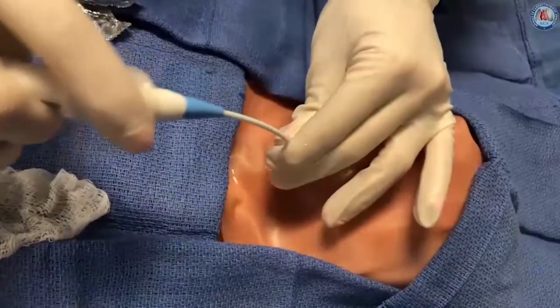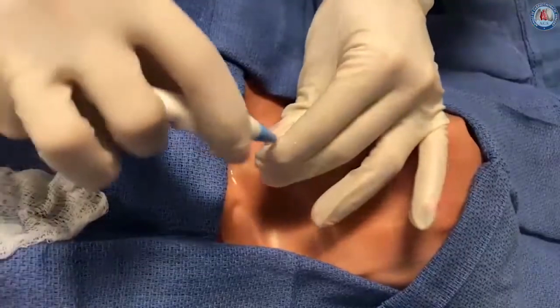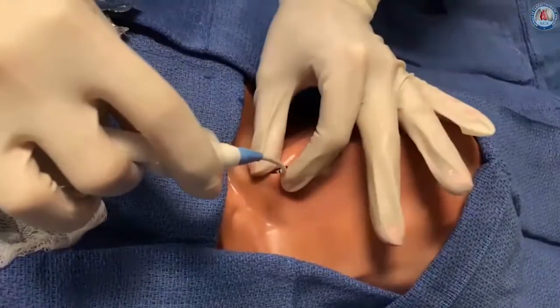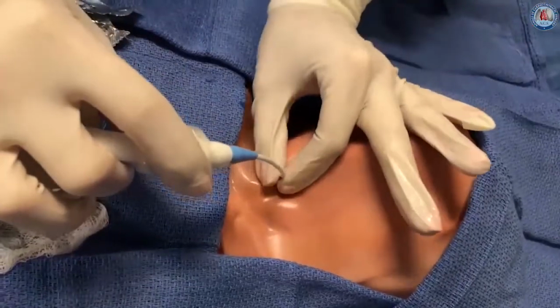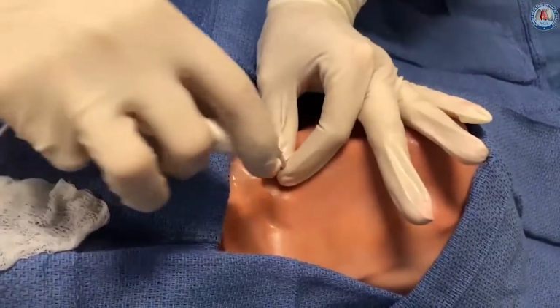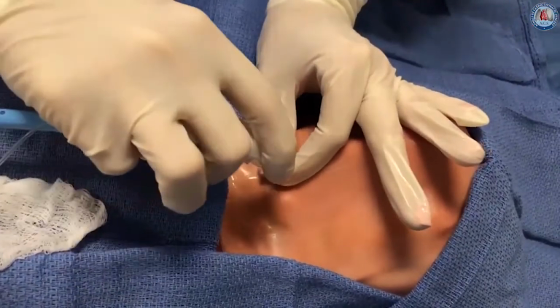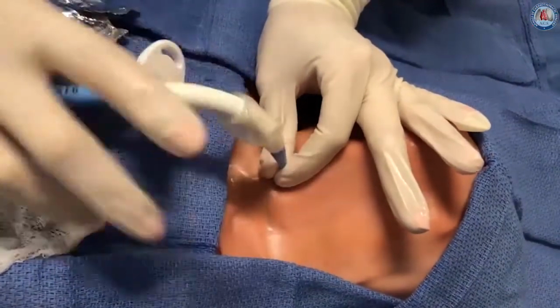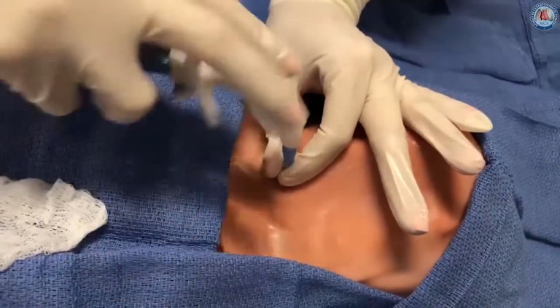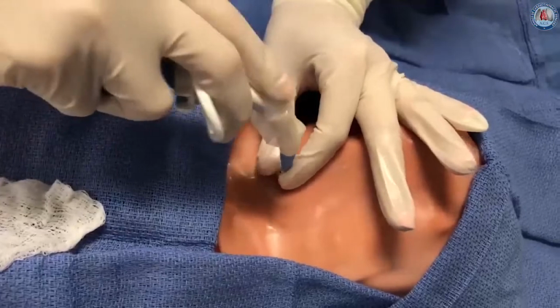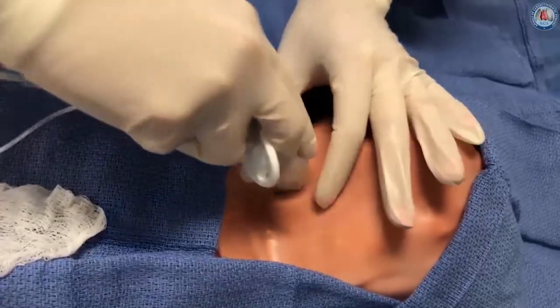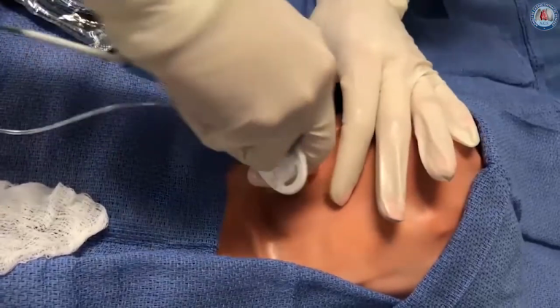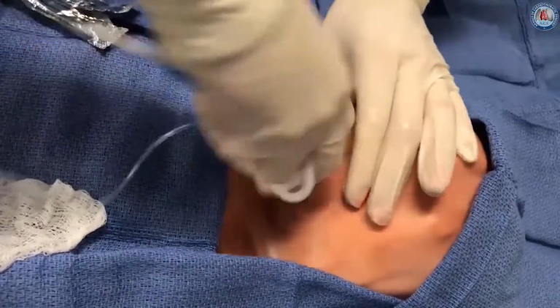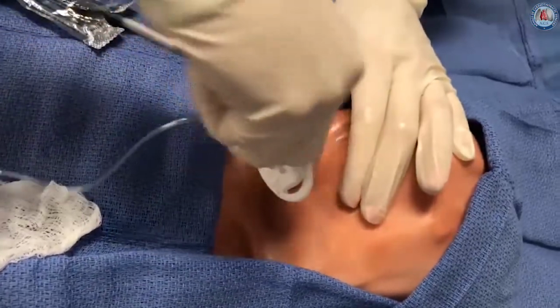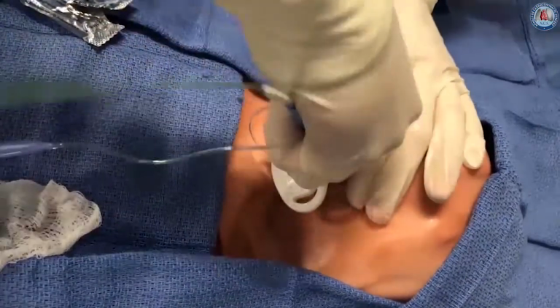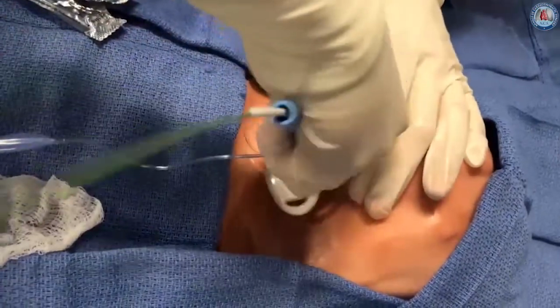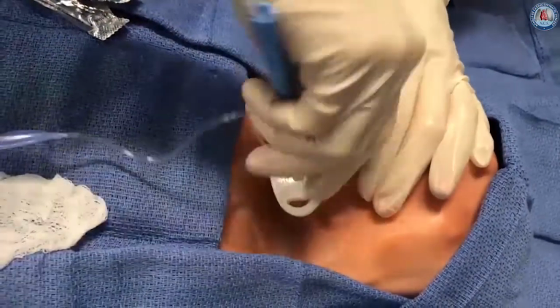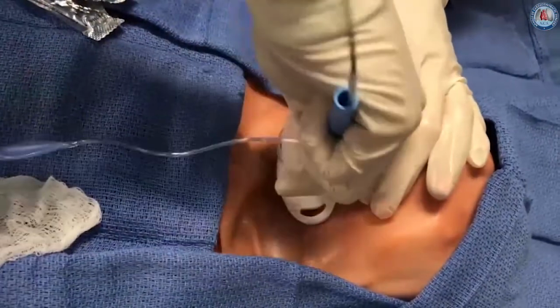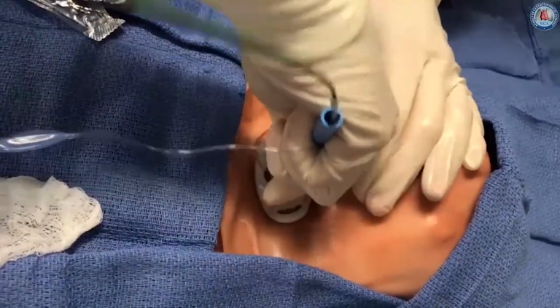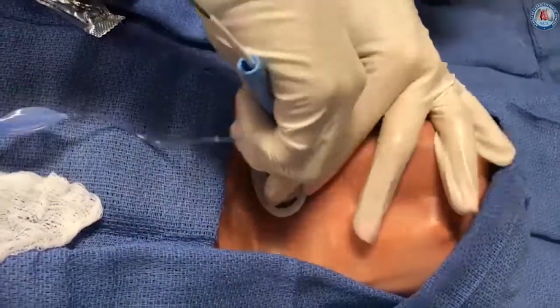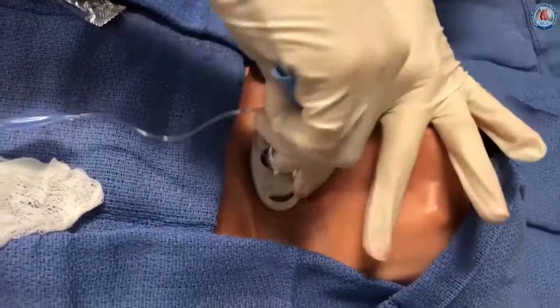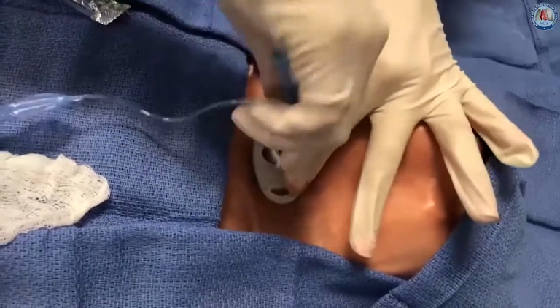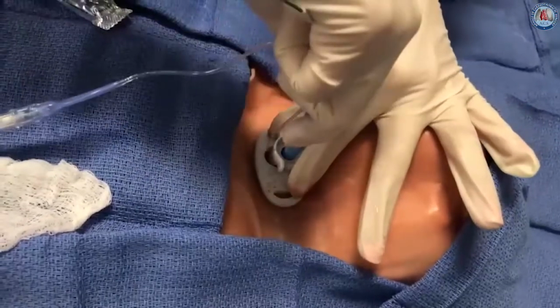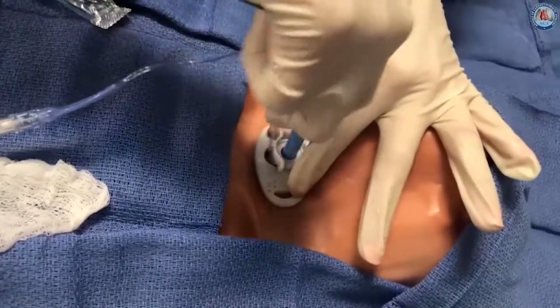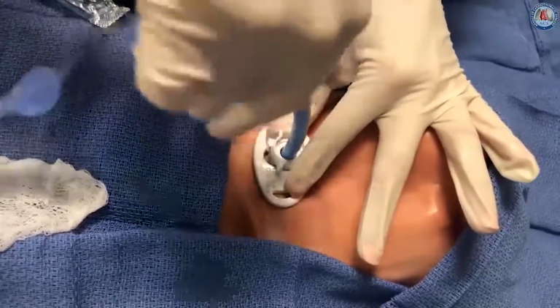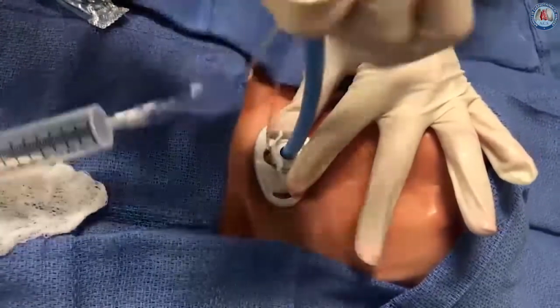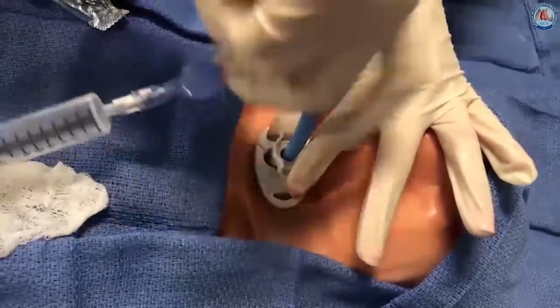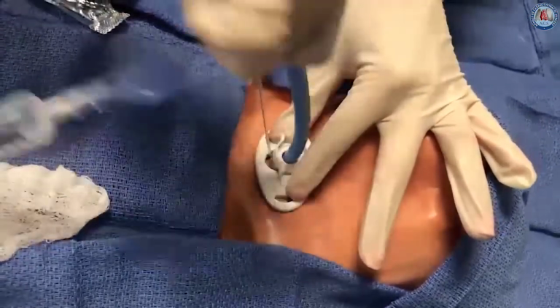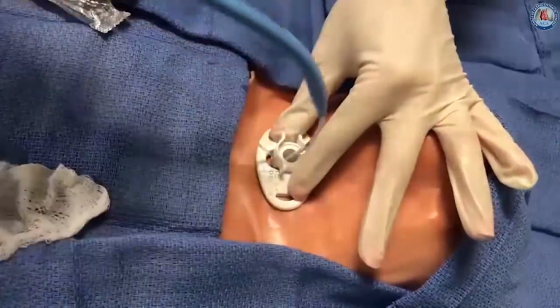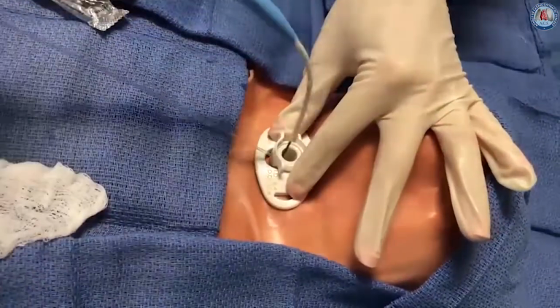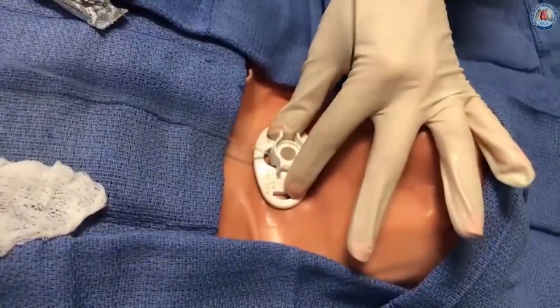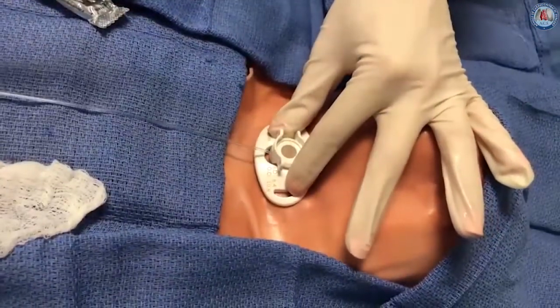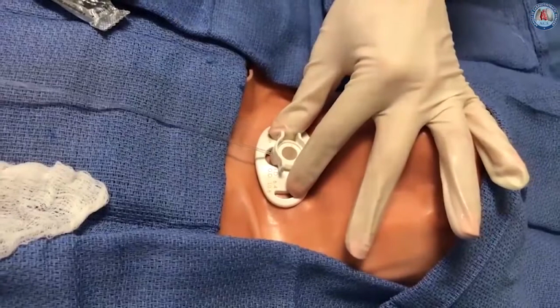The number 8 cuffed tracheostomy tube pre-loaded on the 28 French dilator is advanced as a unit into the trachea over the guiding catheter and guide wire. The guiding catheter, guide wire, and dilator are then withdrawn.